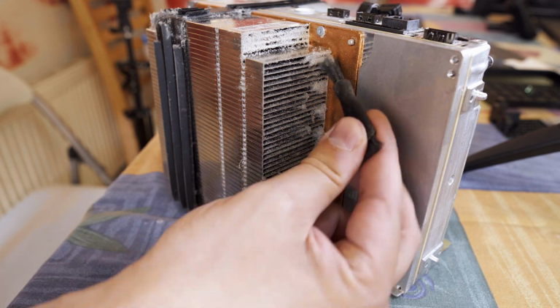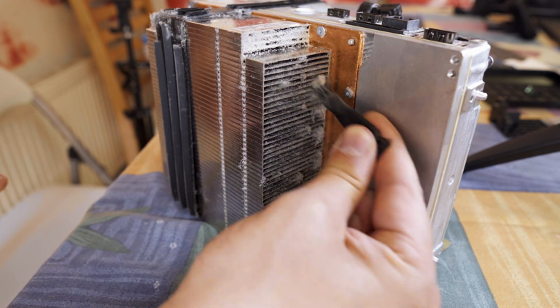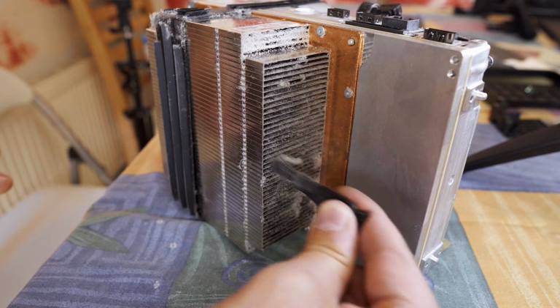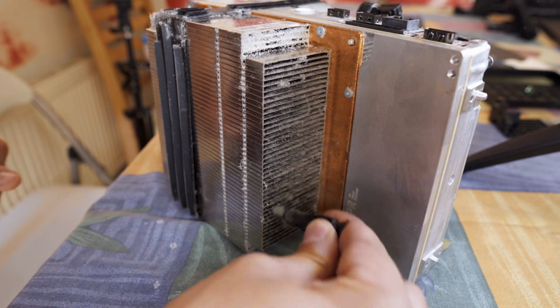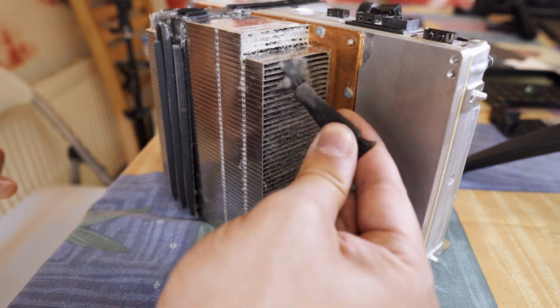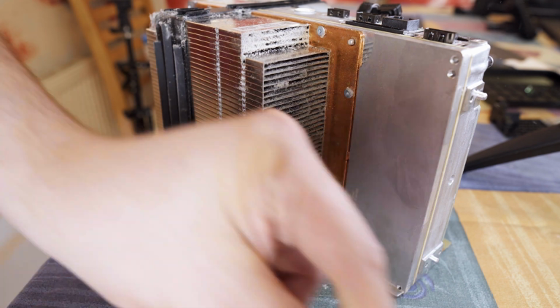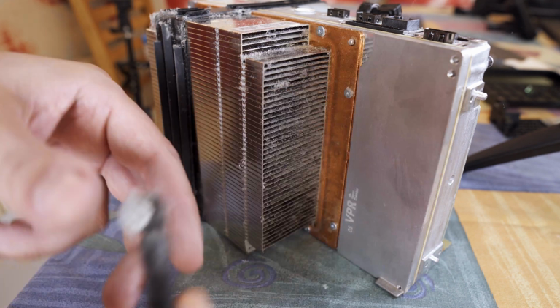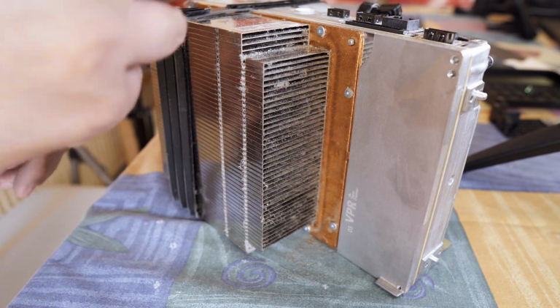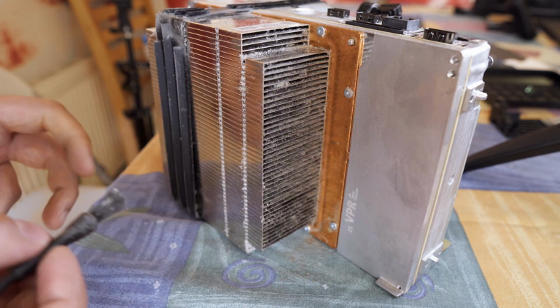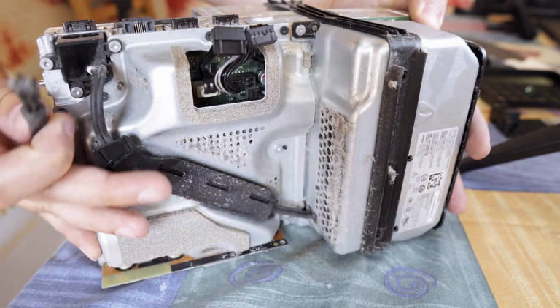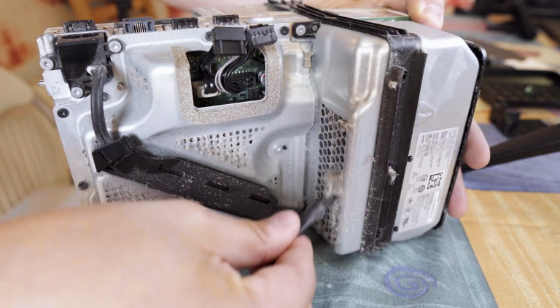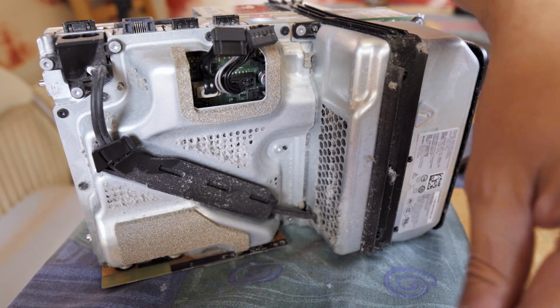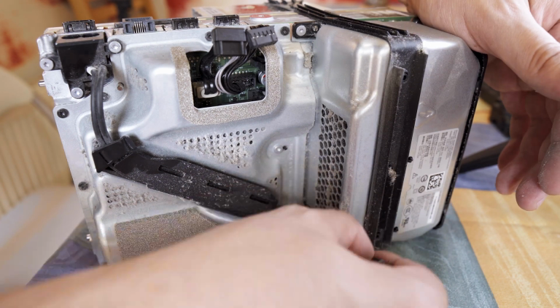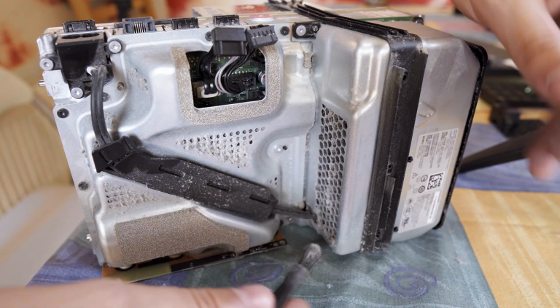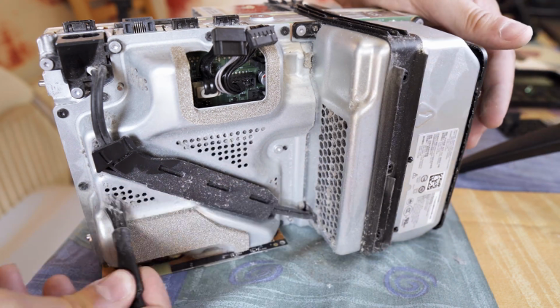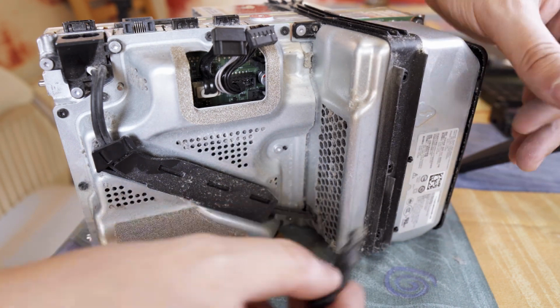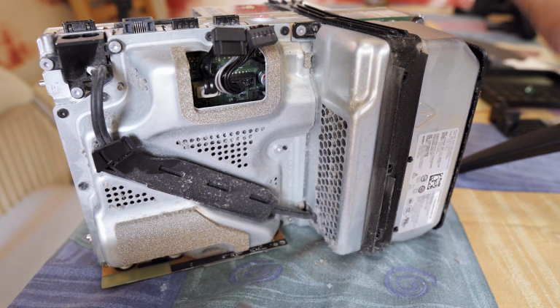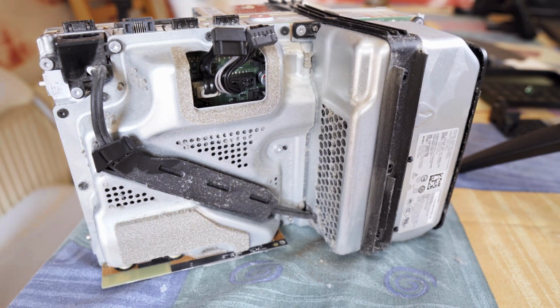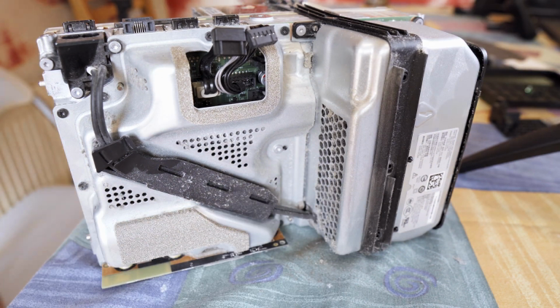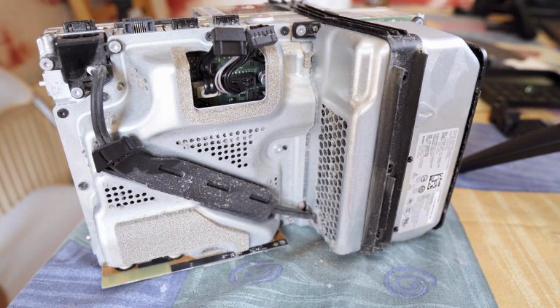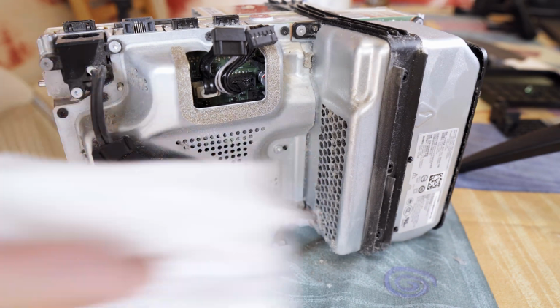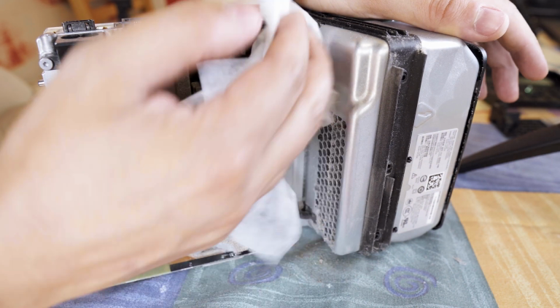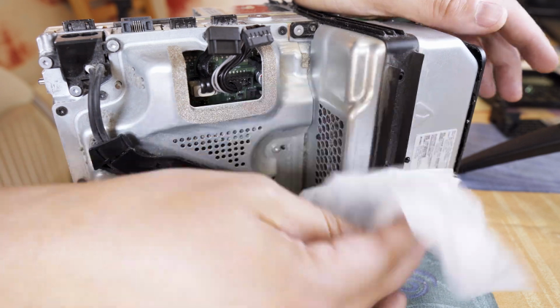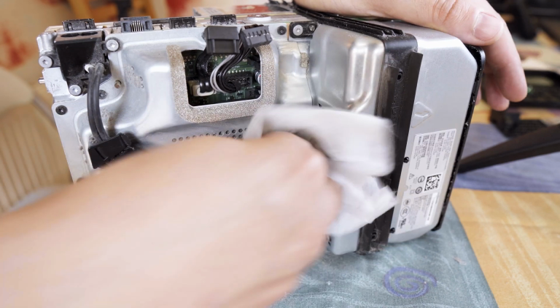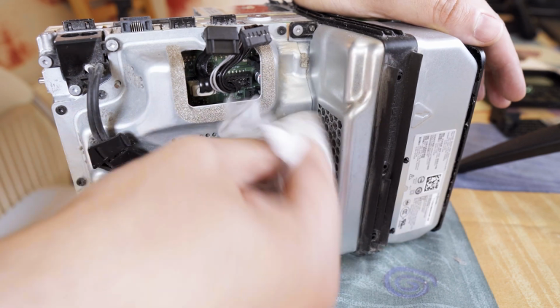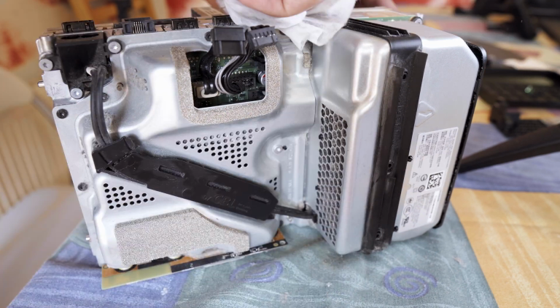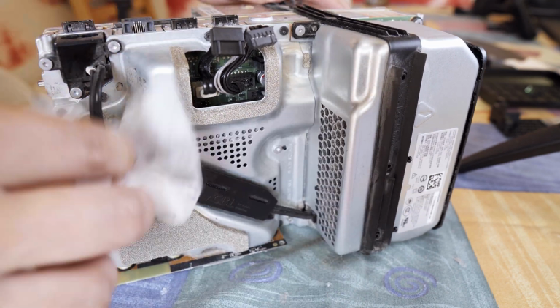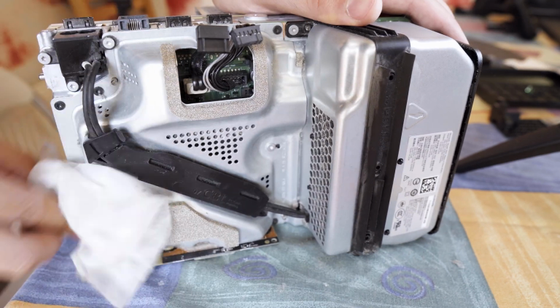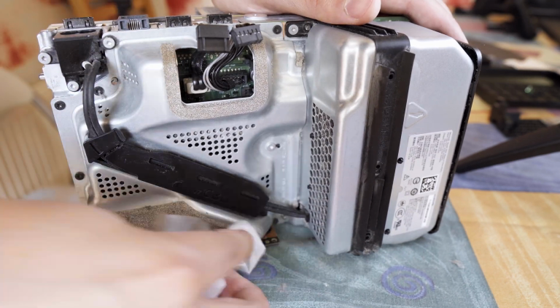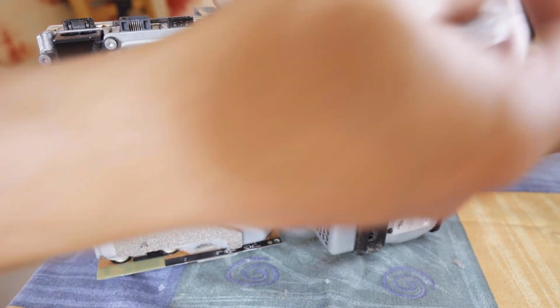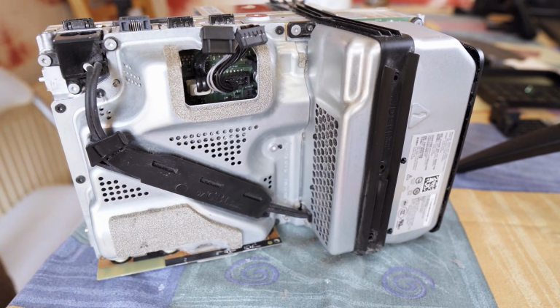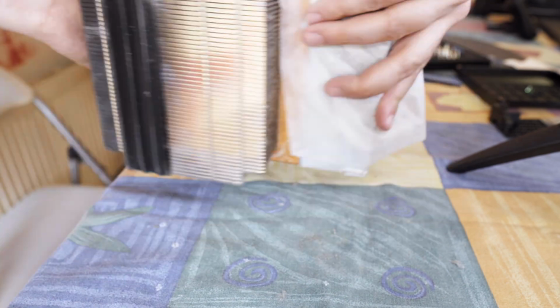Lovely dust bunnies, isn't it? This poor console must have been screaming for air. After a quick wipe down on the outside, I remove this rubber band that's wrapped around the internals and start unscrewing more screws to get deeper inside and clean everything properly.